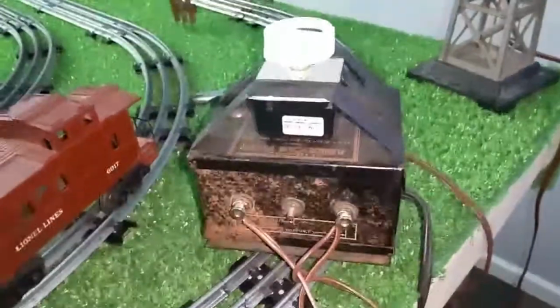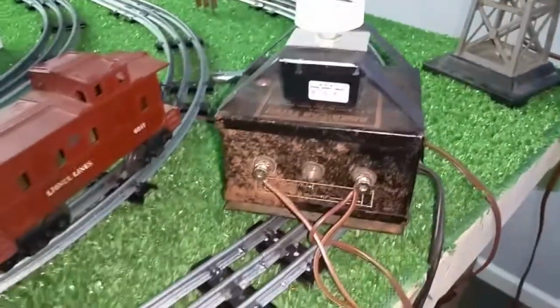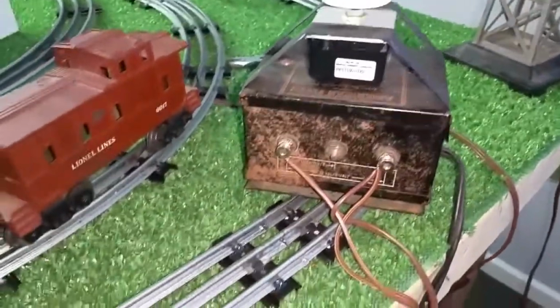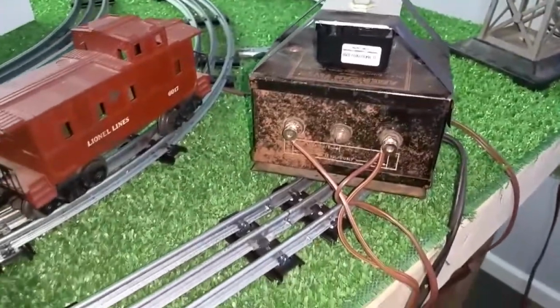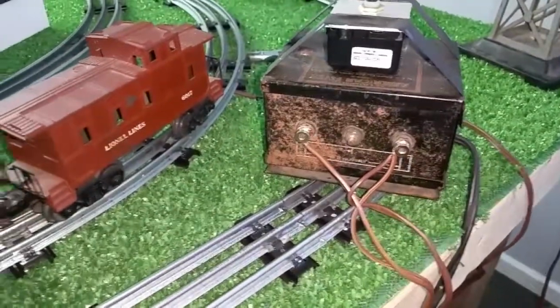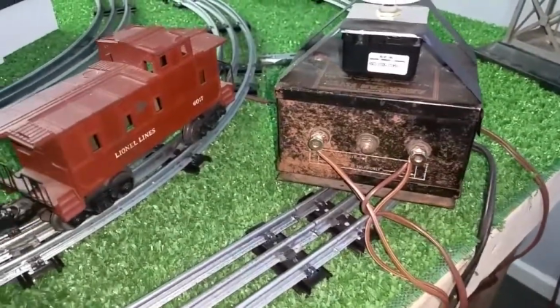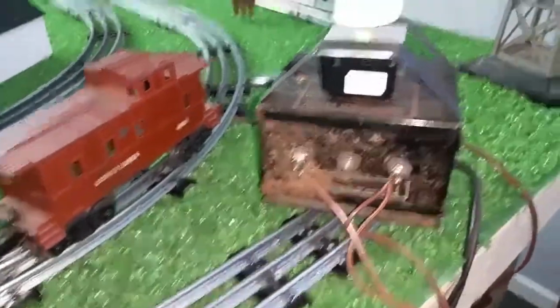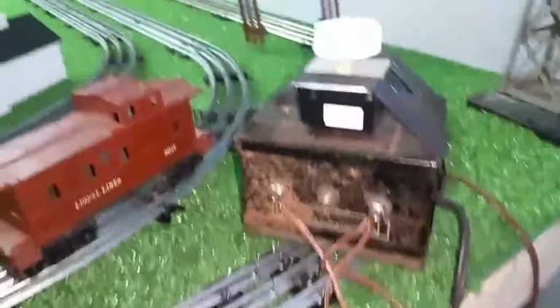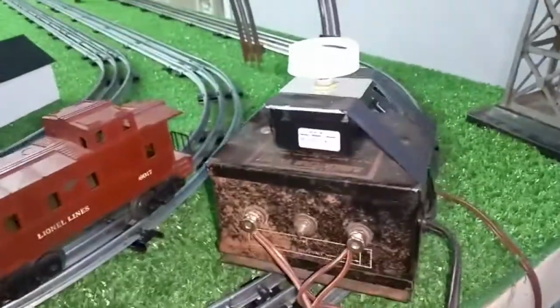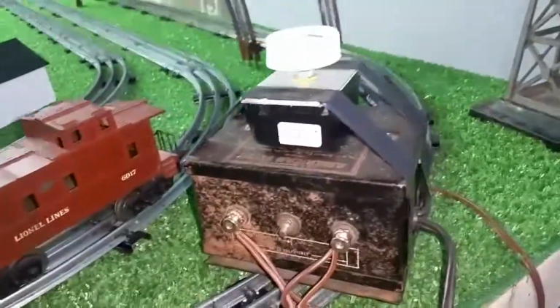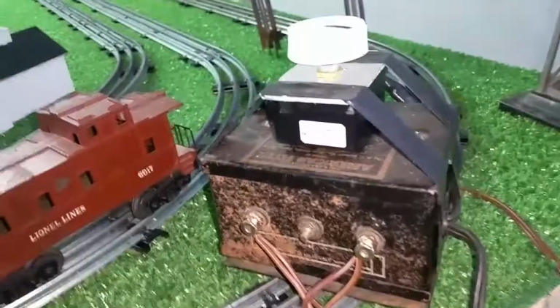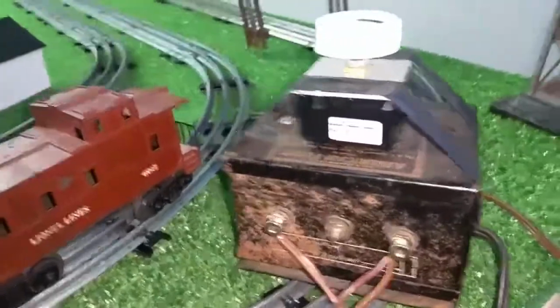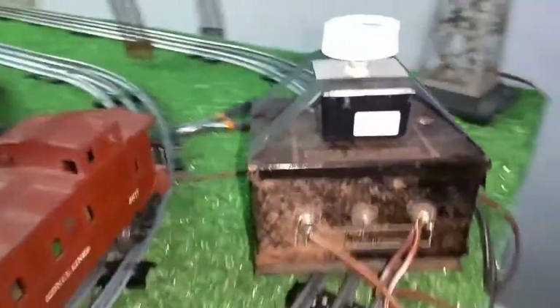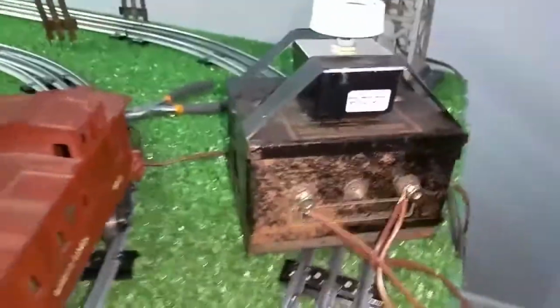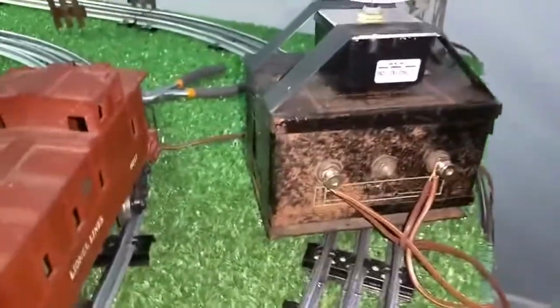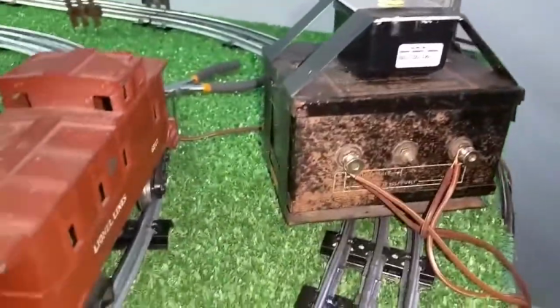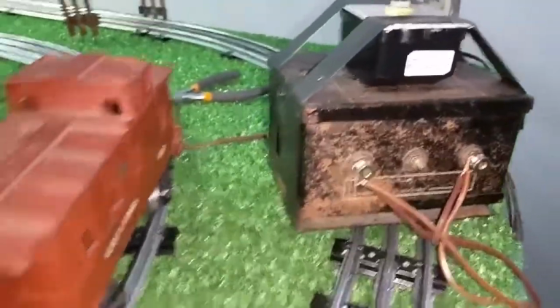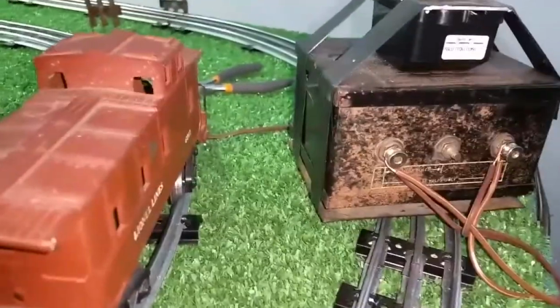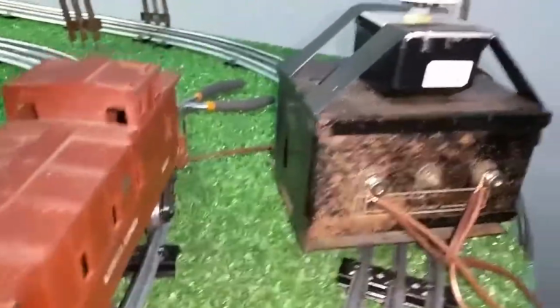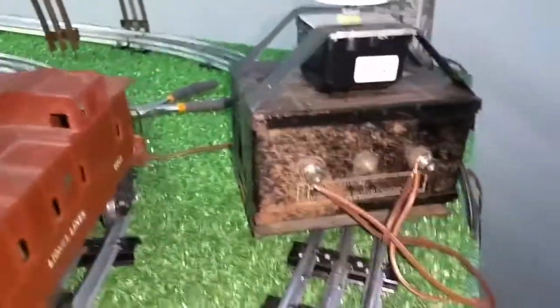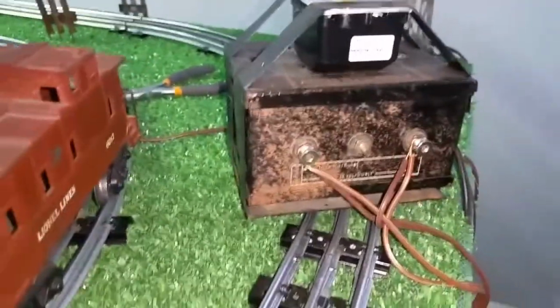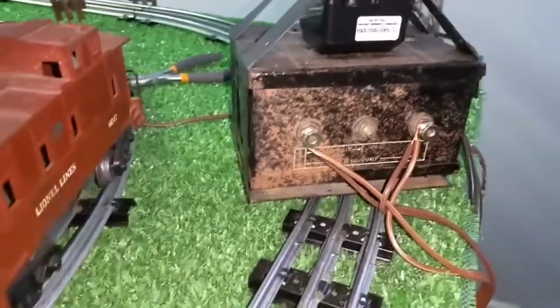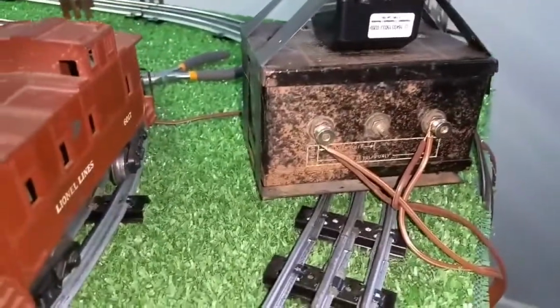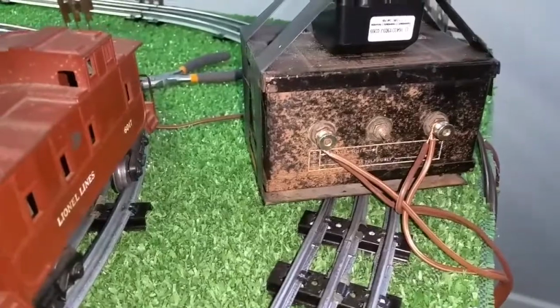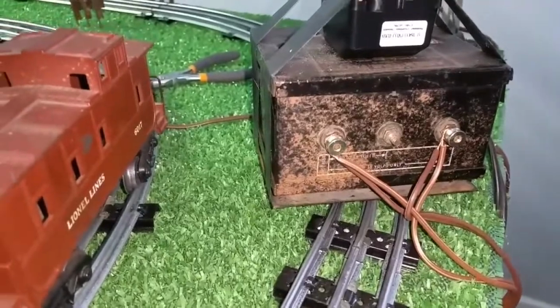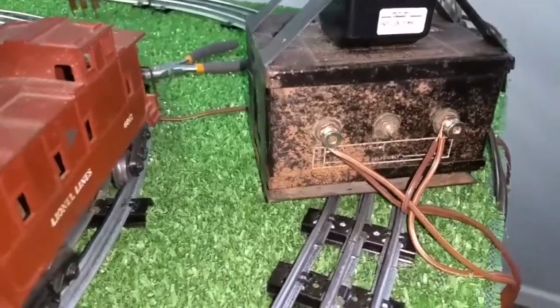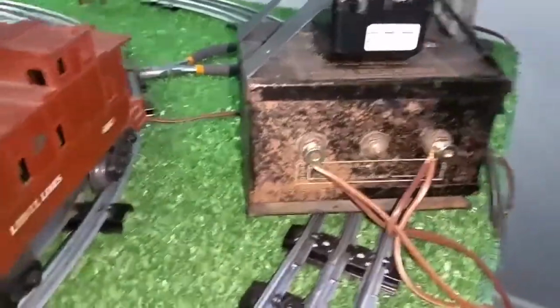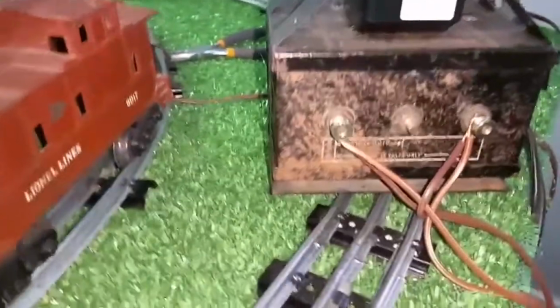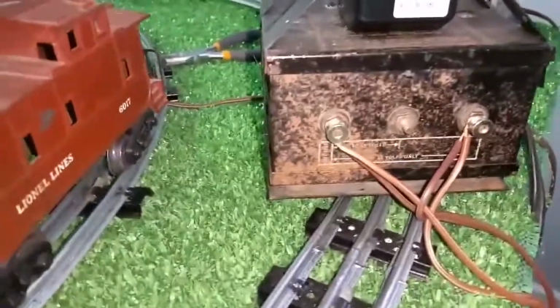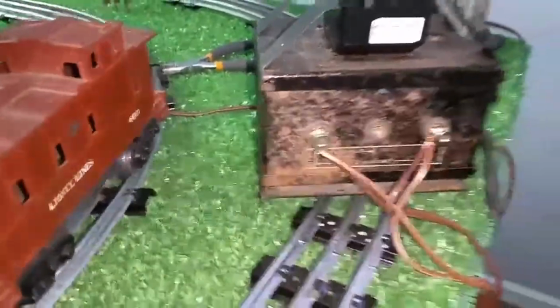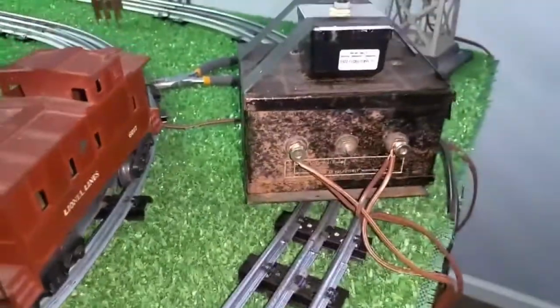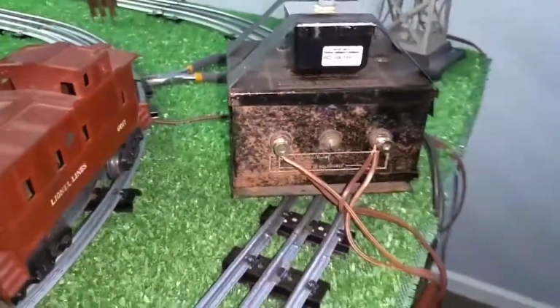Greetings, Benjamin J from Ben's Trains with another in the series. I want to do a quick video on a simple way to save a damaged transformer. This is an American Flyer 75 watt transformer.